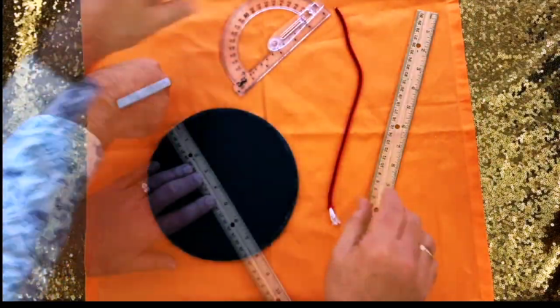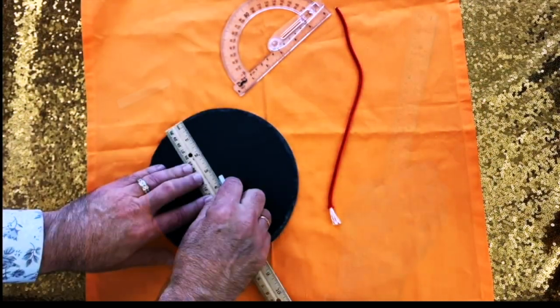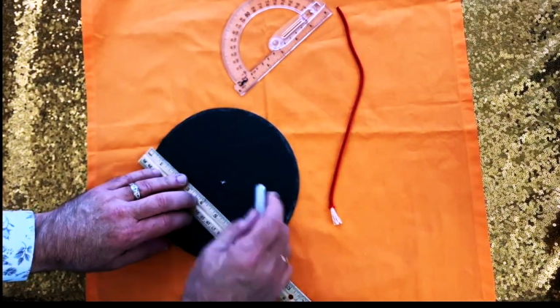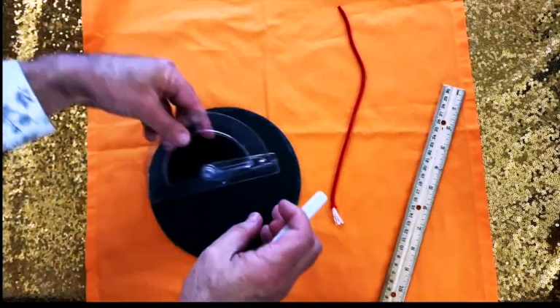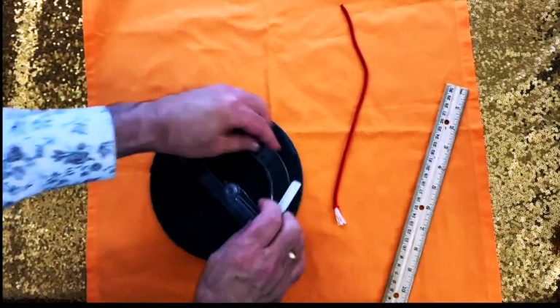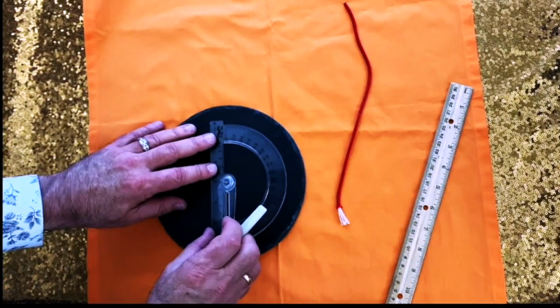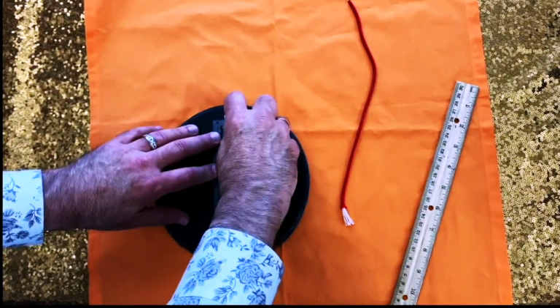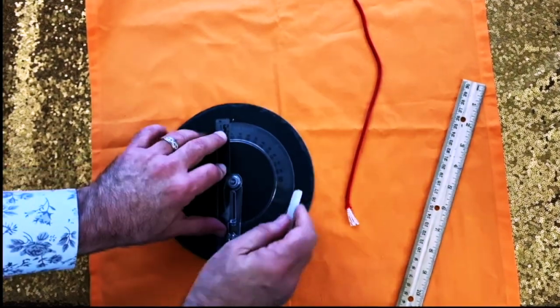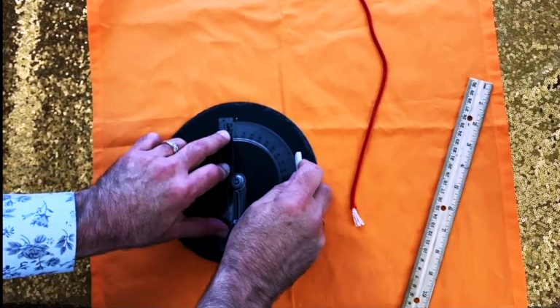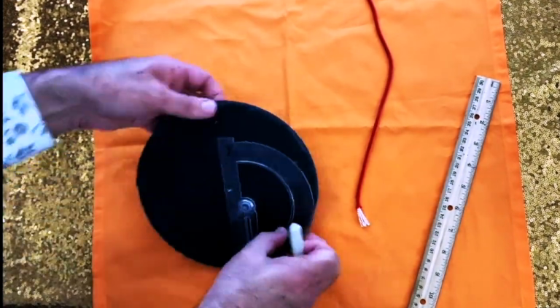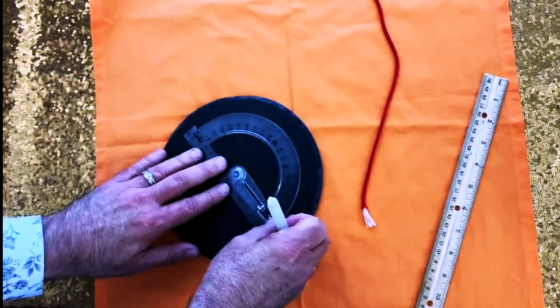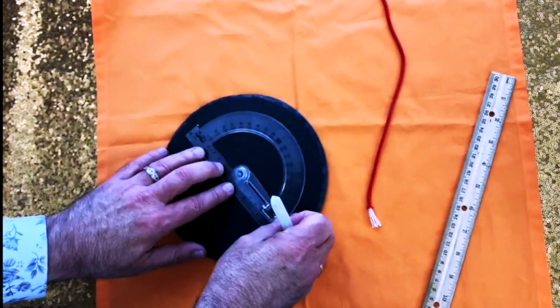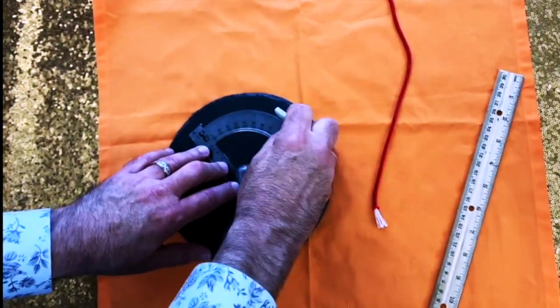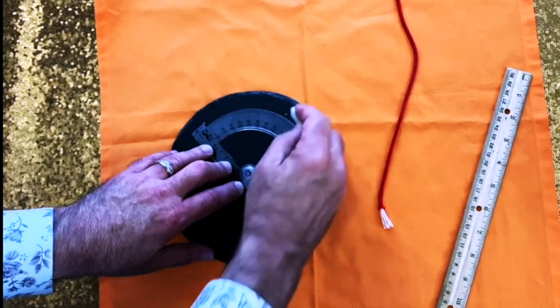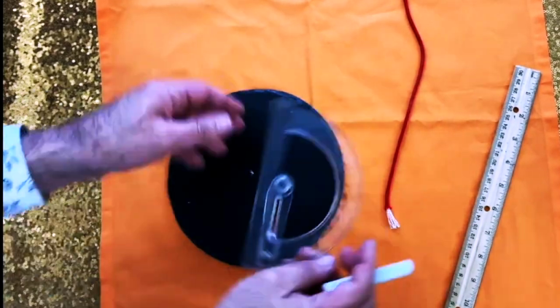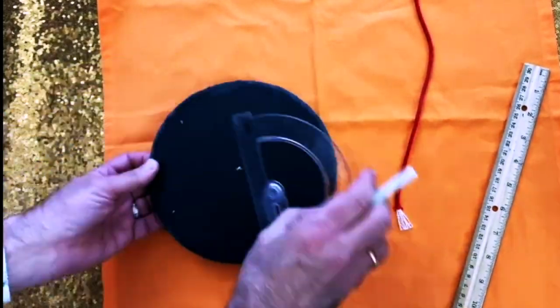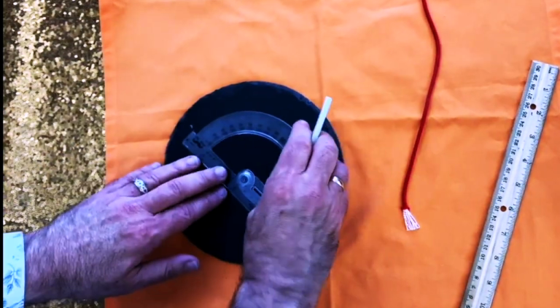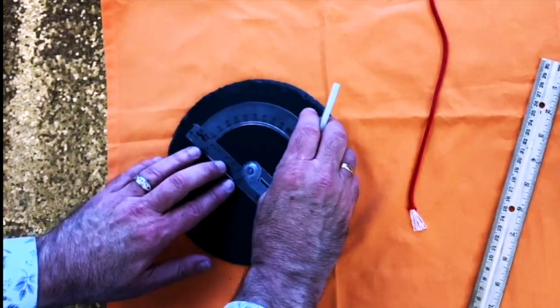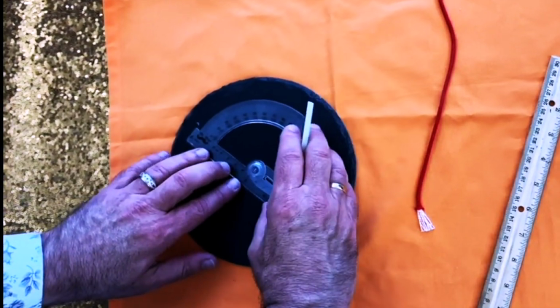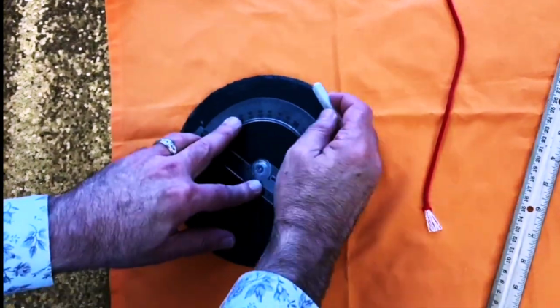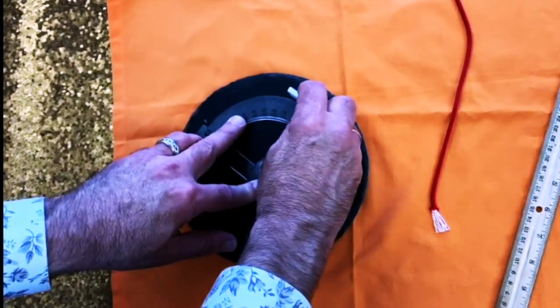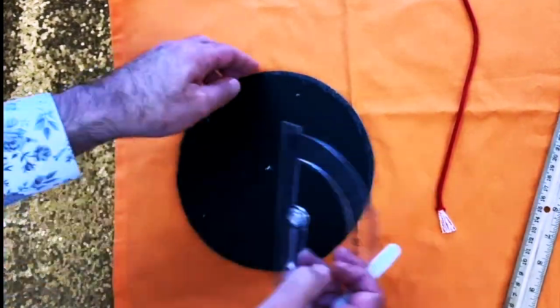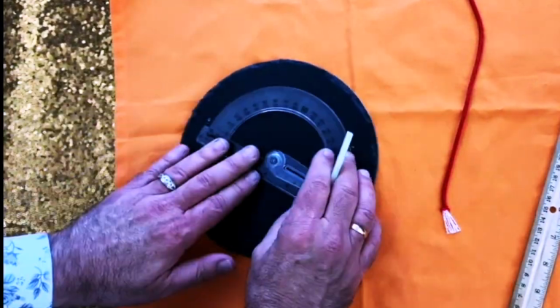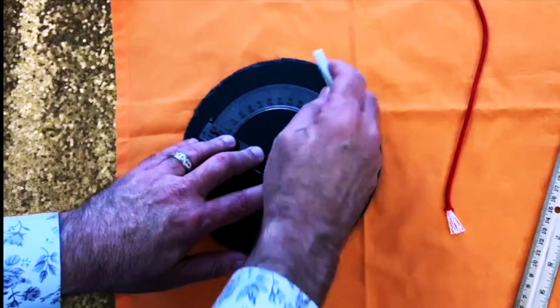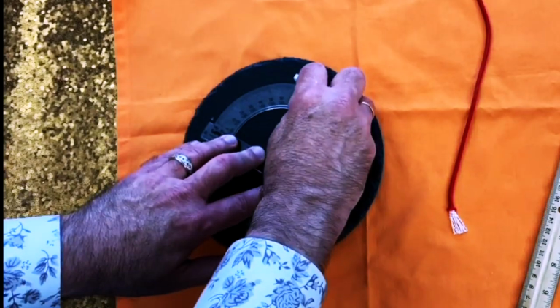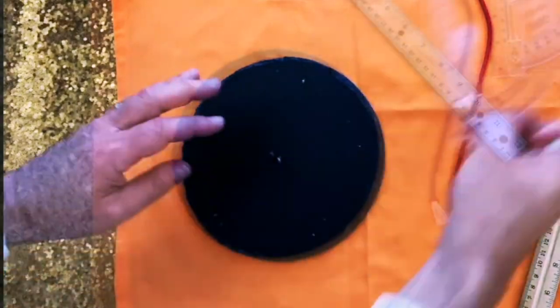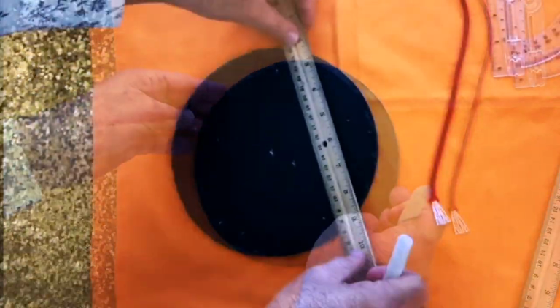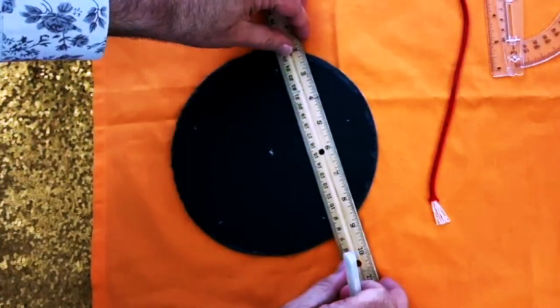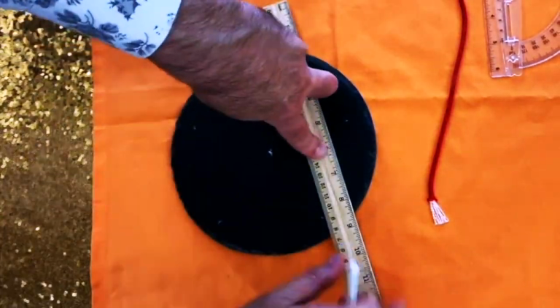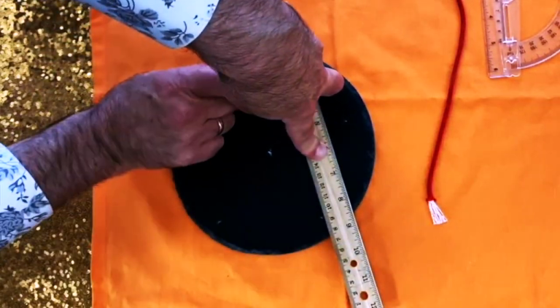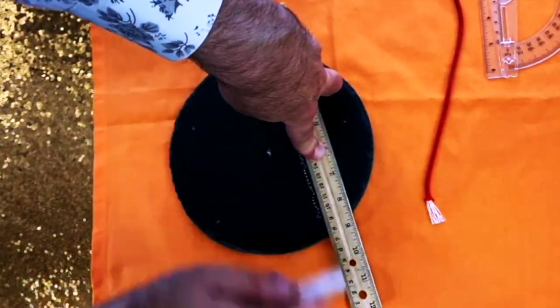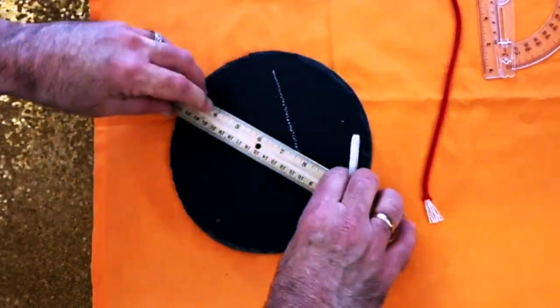I find the center on my piece of granite and then I take my protractor and find 72 degrees apart from each point. Then all I do is take my ruler and join those lines to make the five-pointed star.